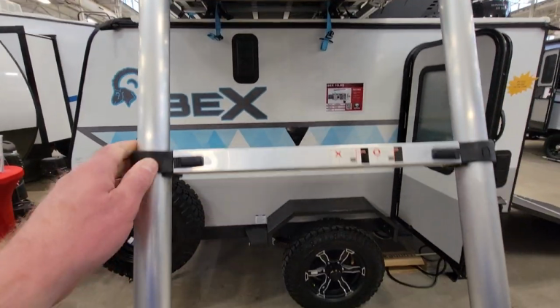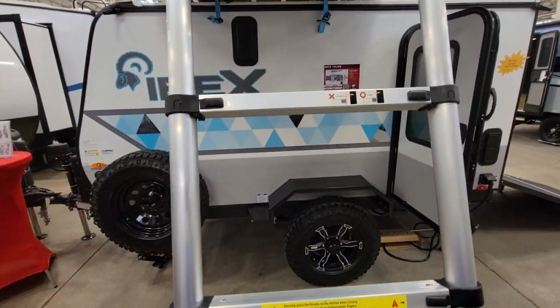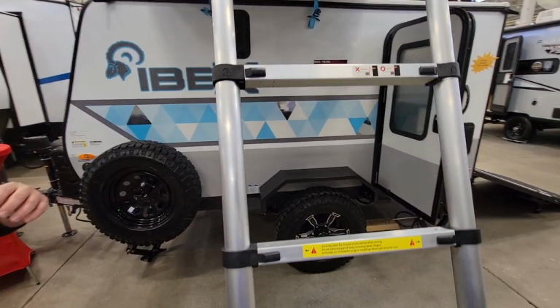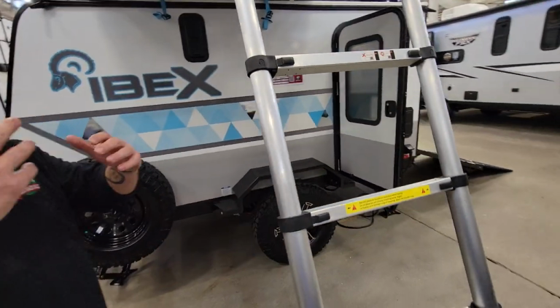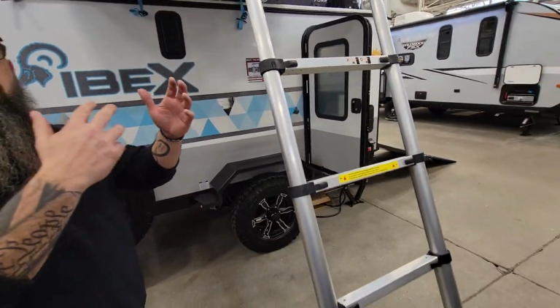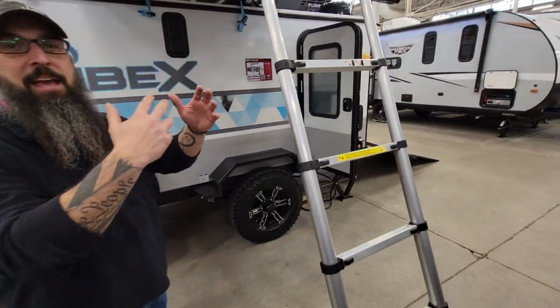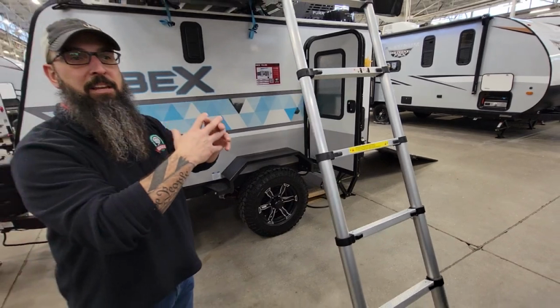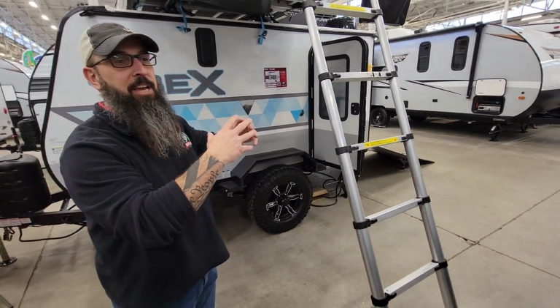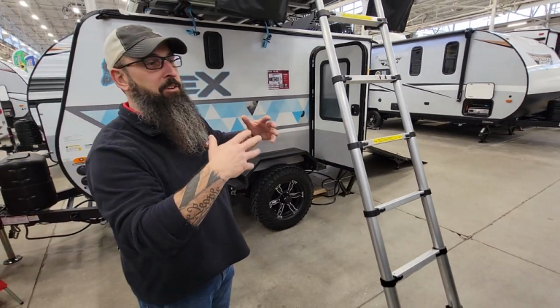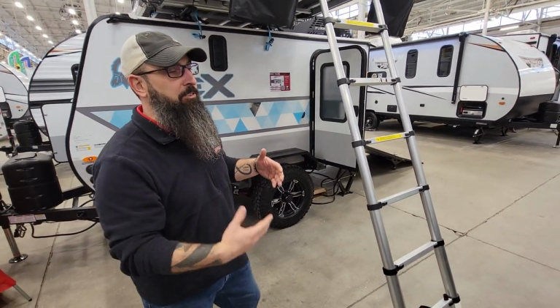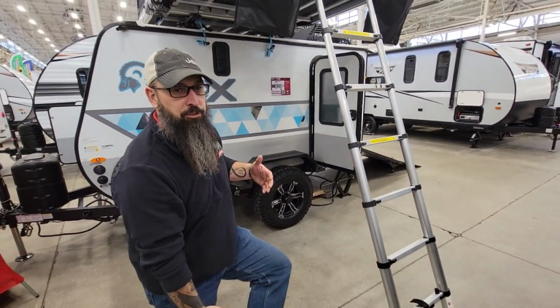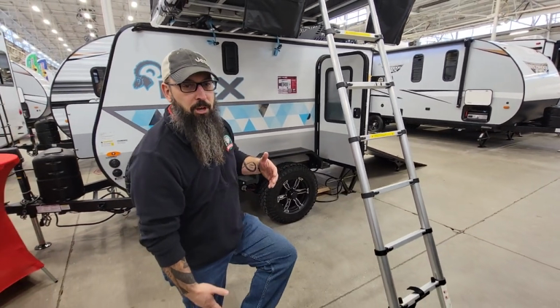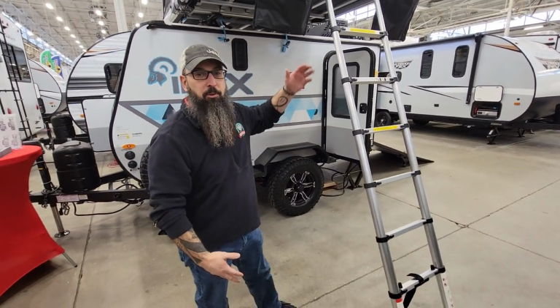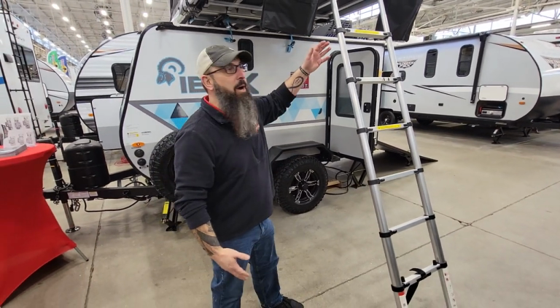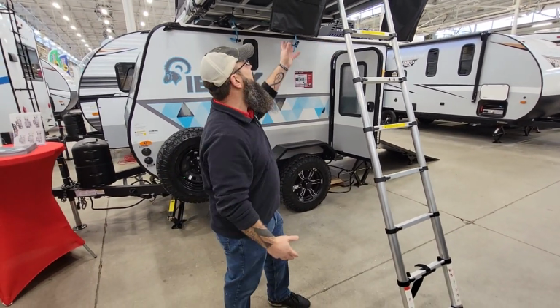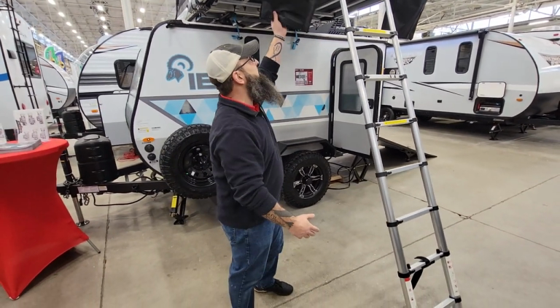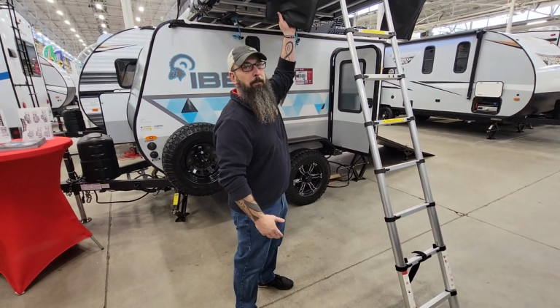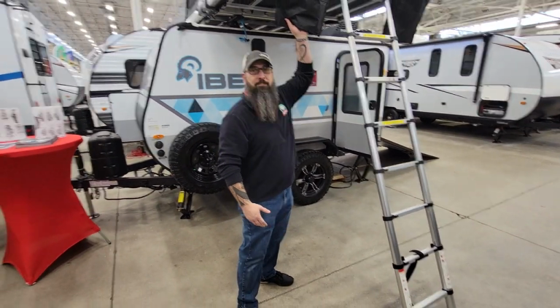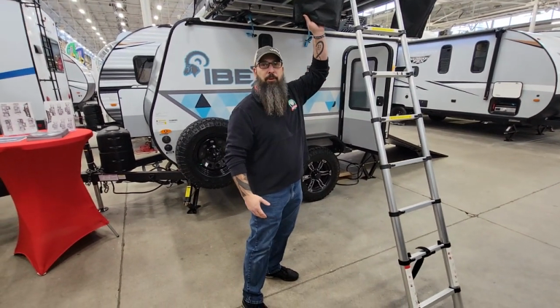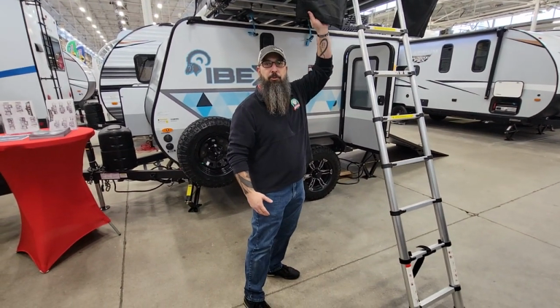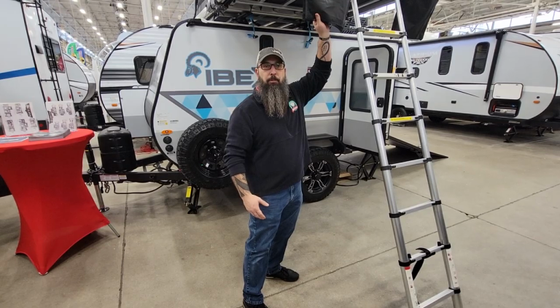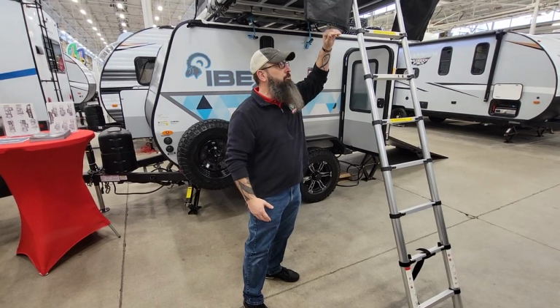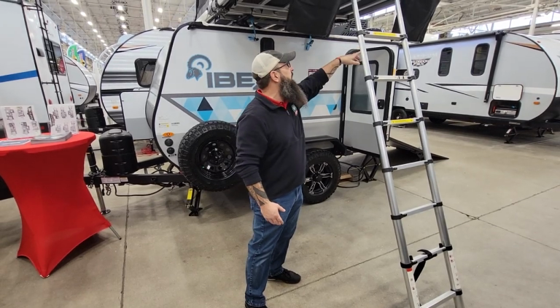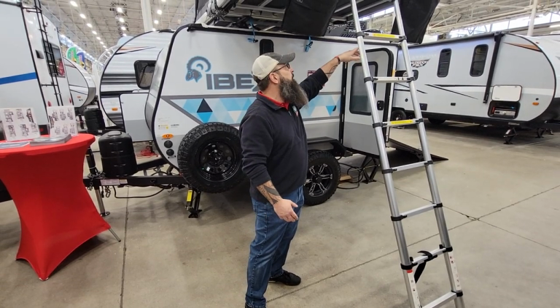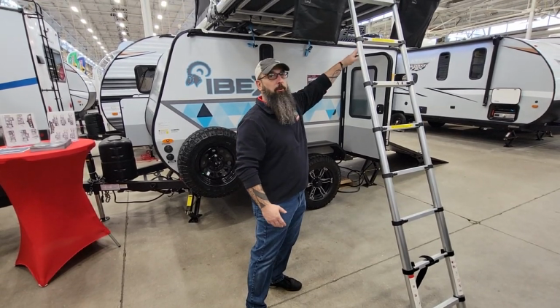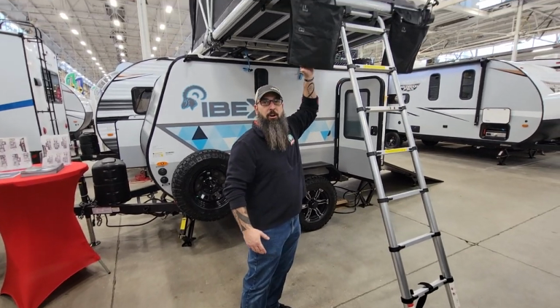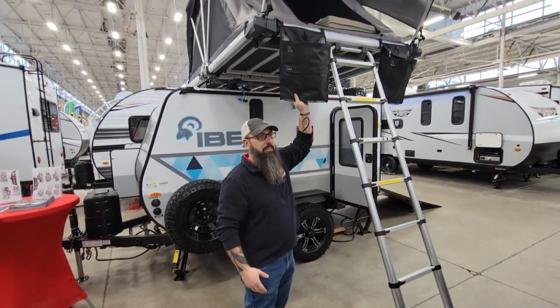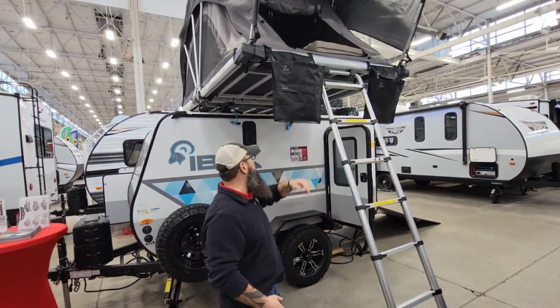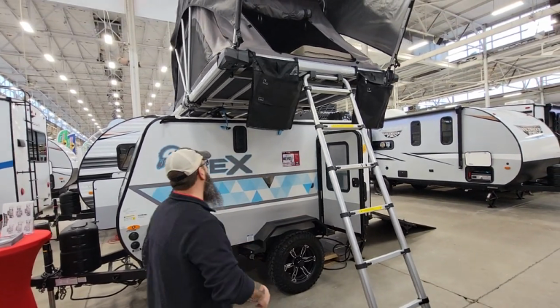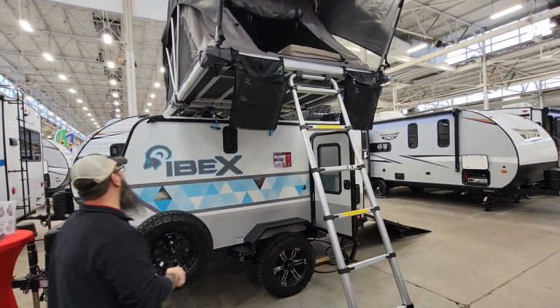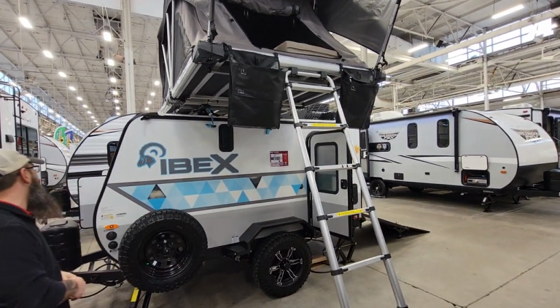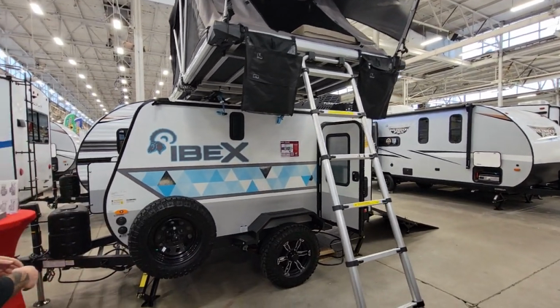As you climb up there into your tent at the end of a day and you need to take your shoes off so you don't get mud in, they even give you bags to put your shoes or boots in for both adults. It's cool — I love this thing.